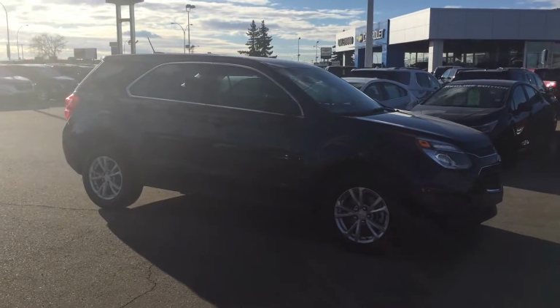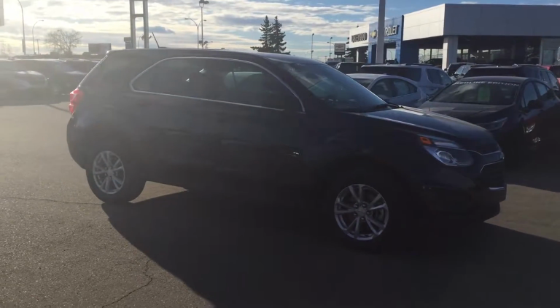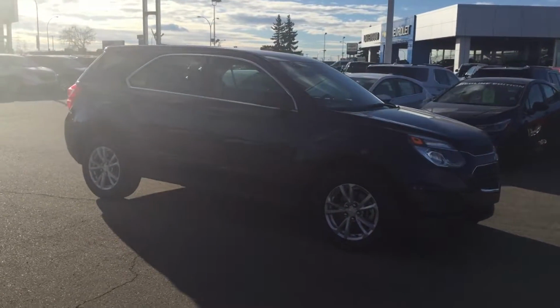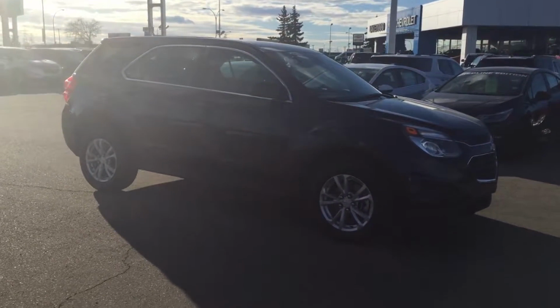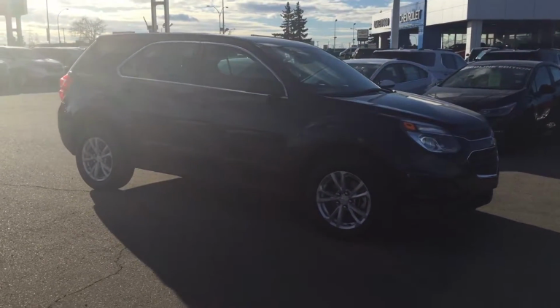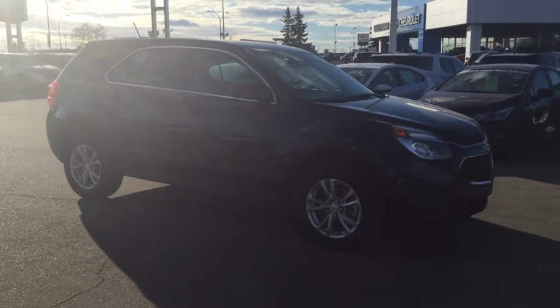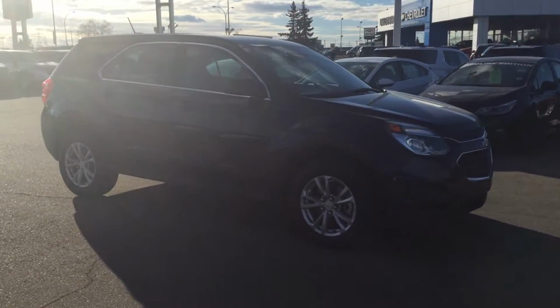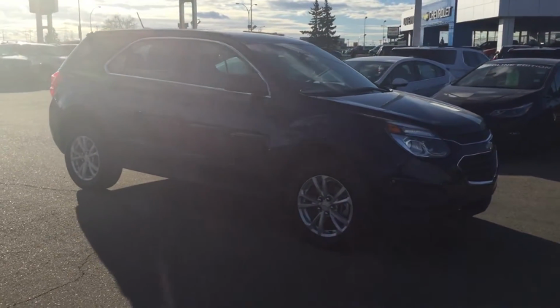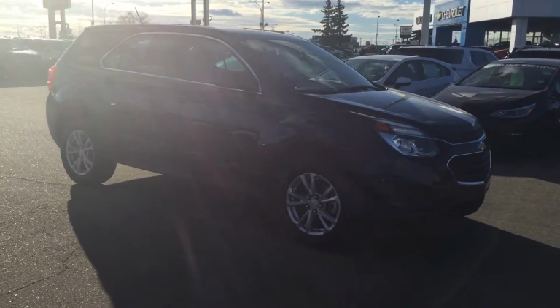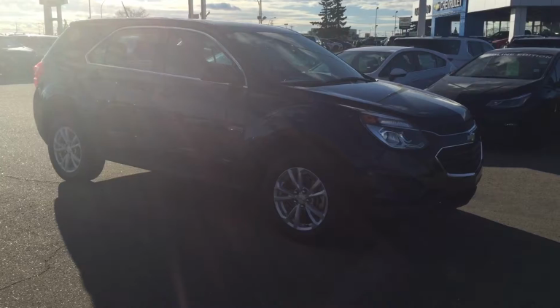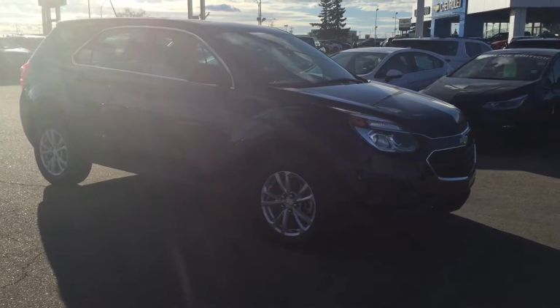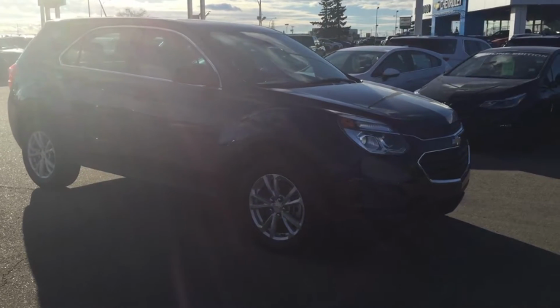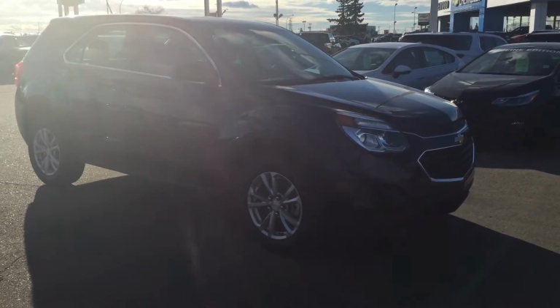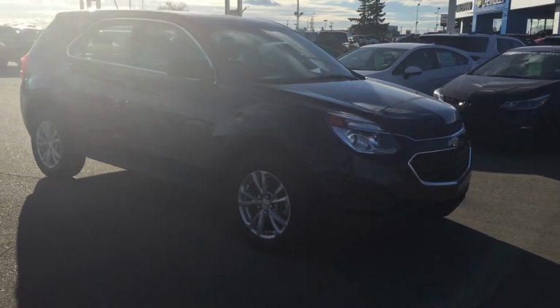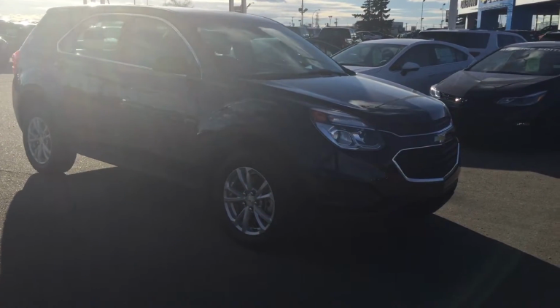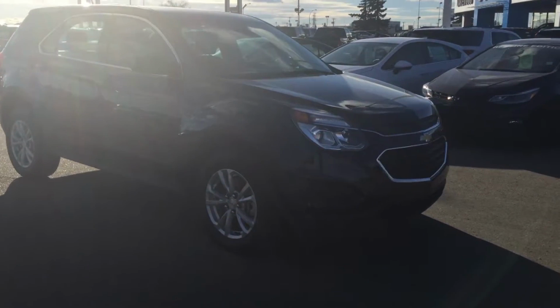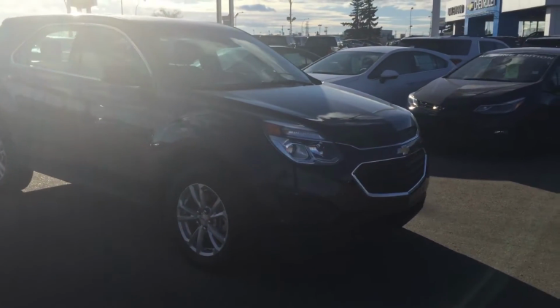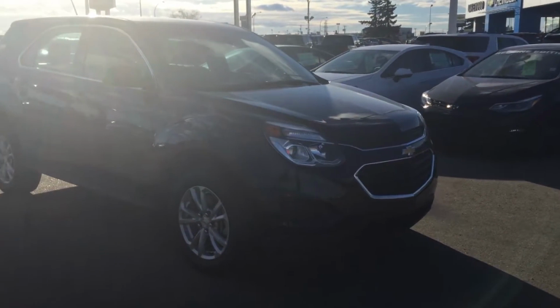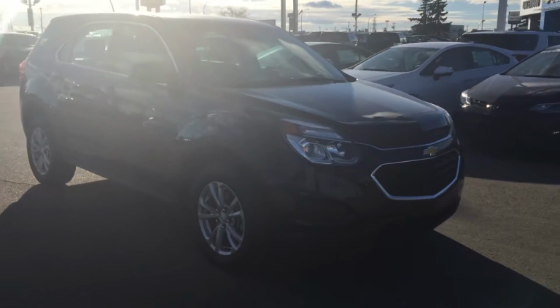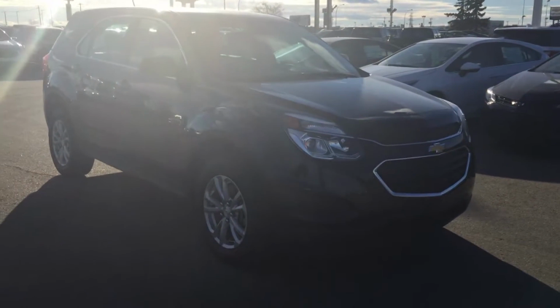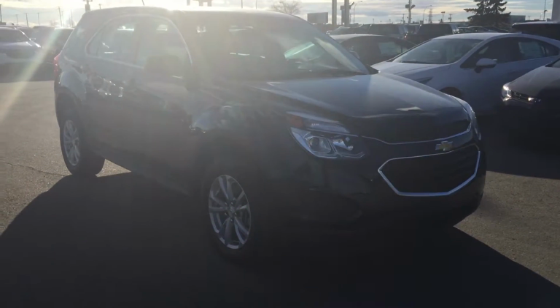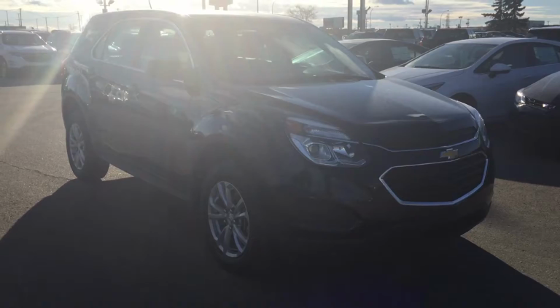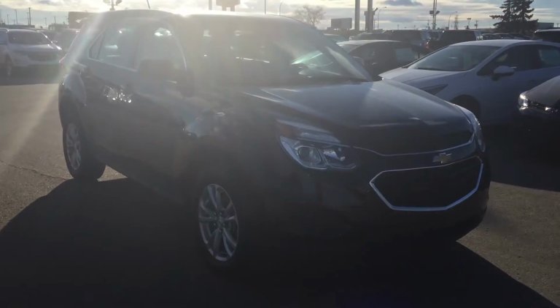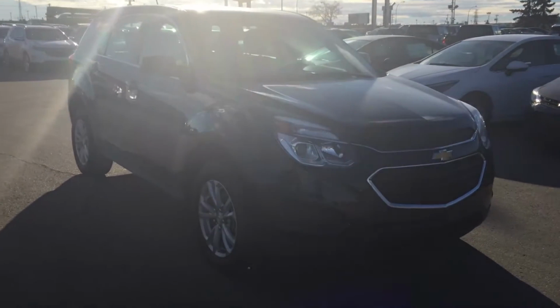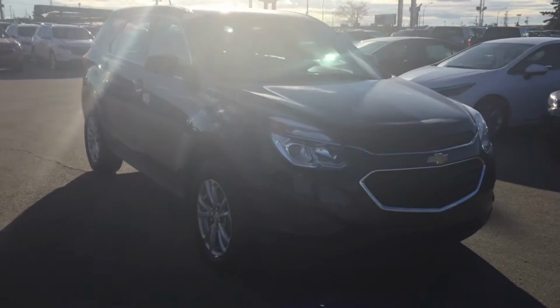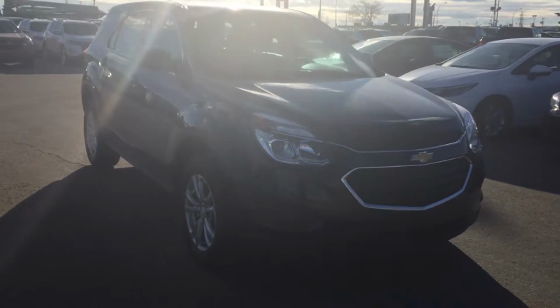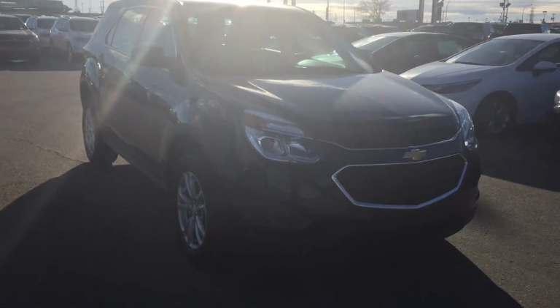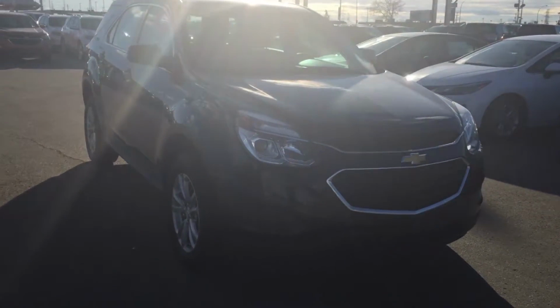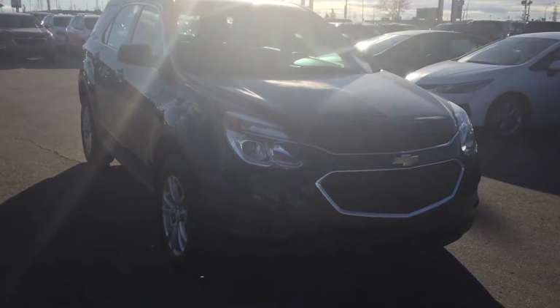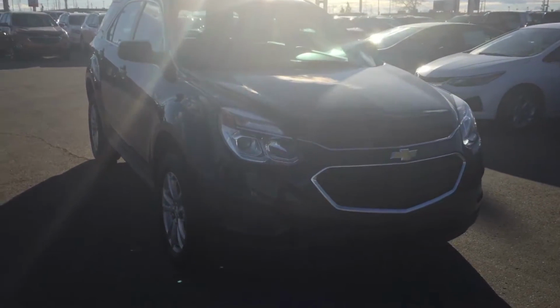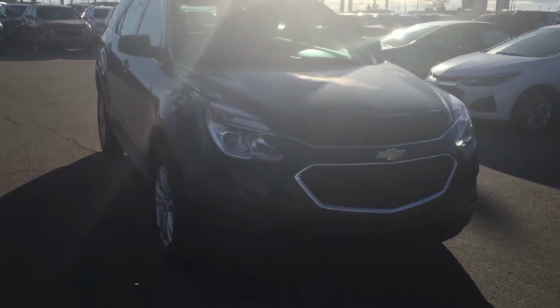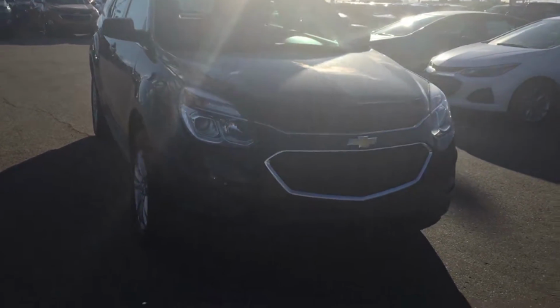Hello everyone and welcome to Lakewood Chevrolet. My name is Danielle and today we'll be taking a look at this 2017 Chevrolet Equinox LS. This is a certified pre-owned accident-free four-door SUV in the beautiful blue velvet.